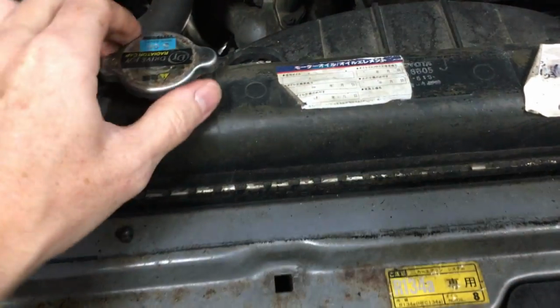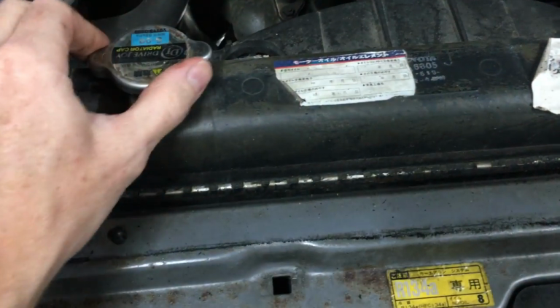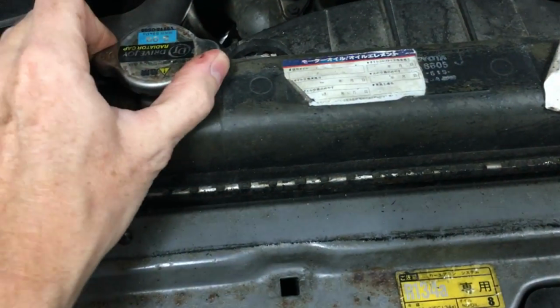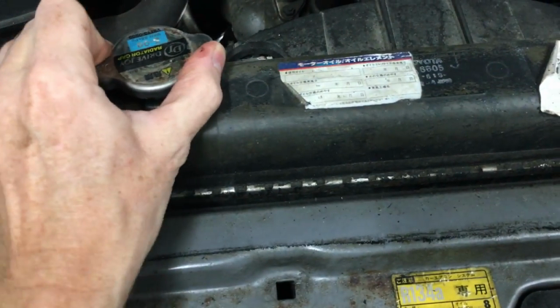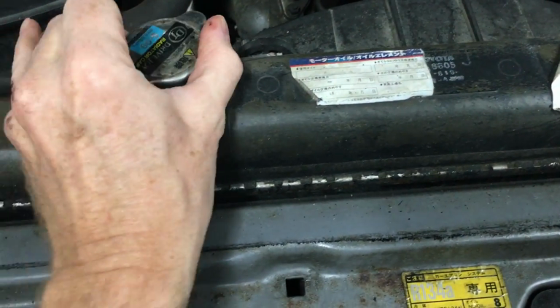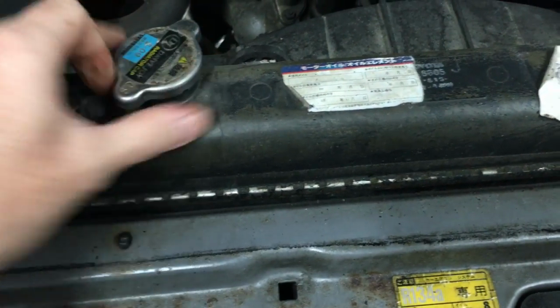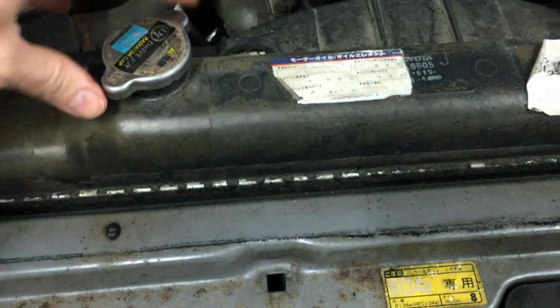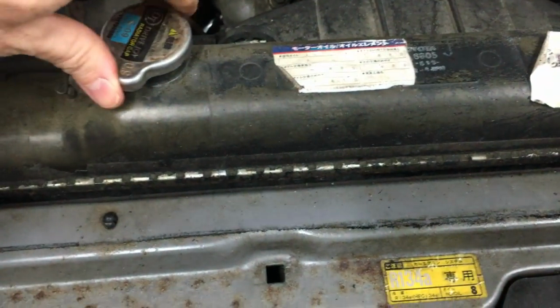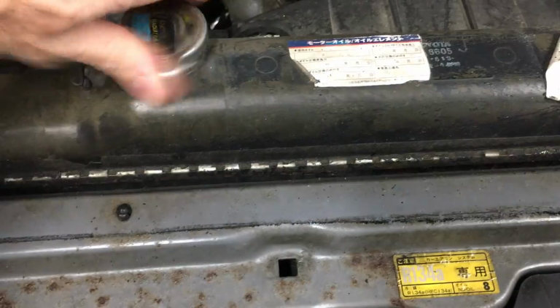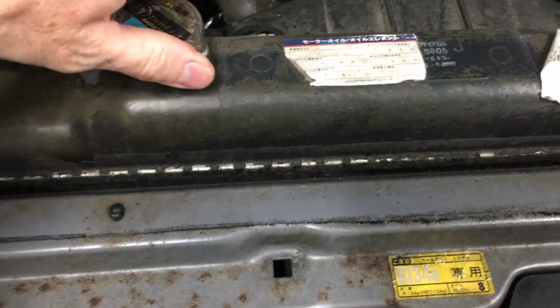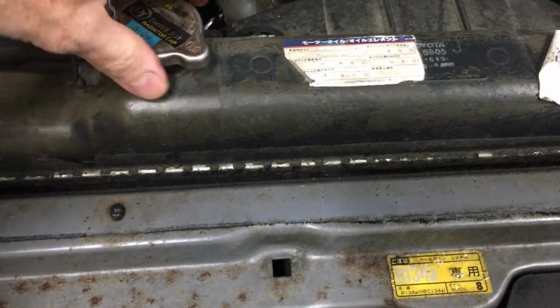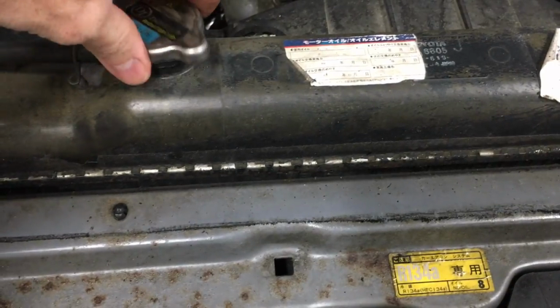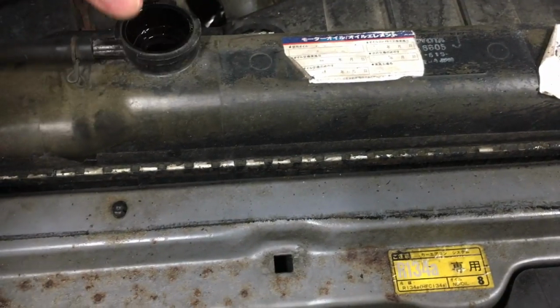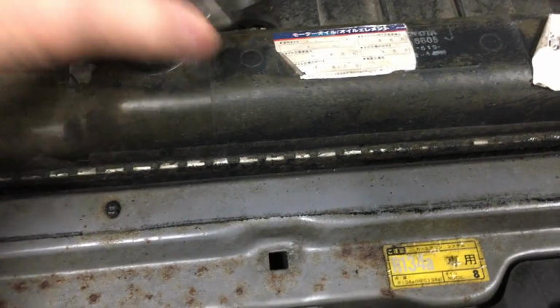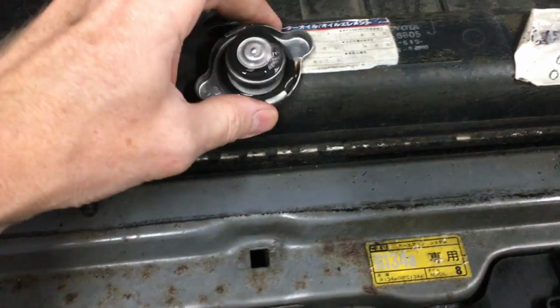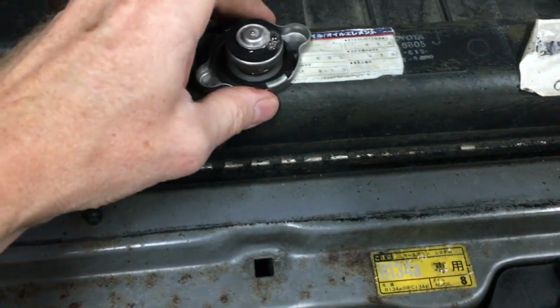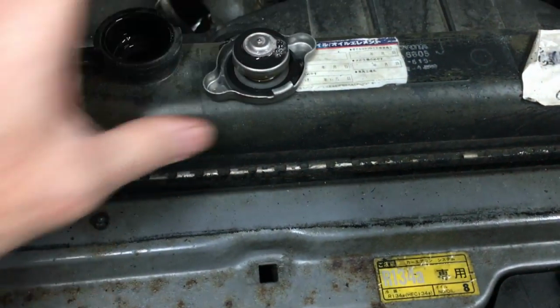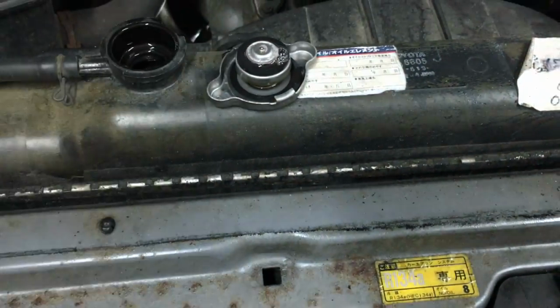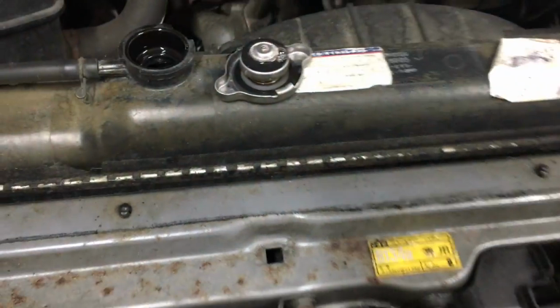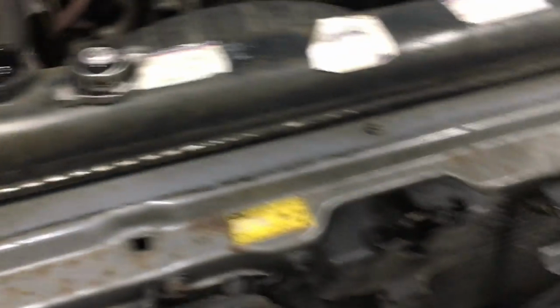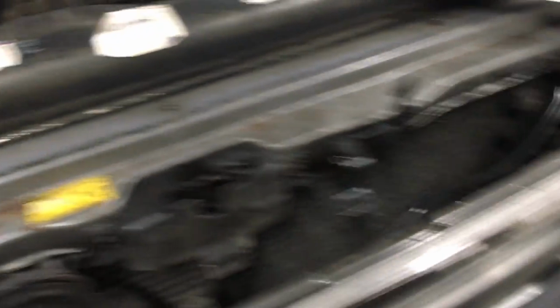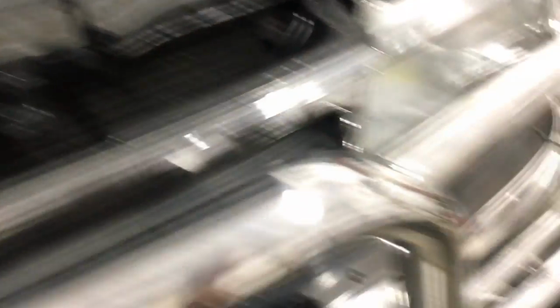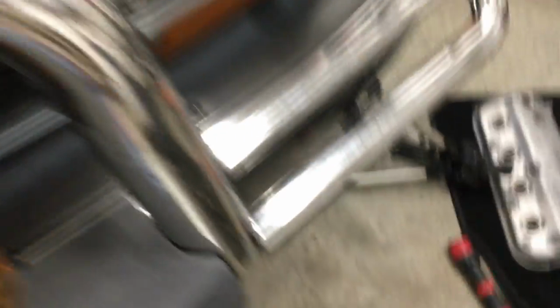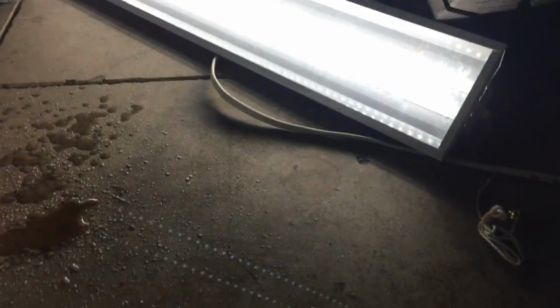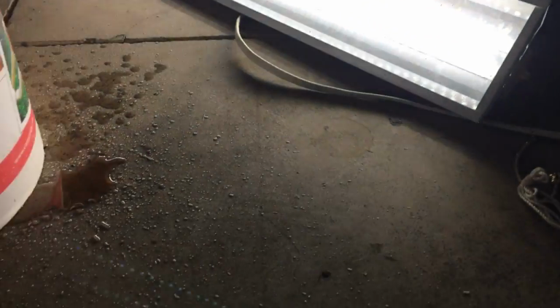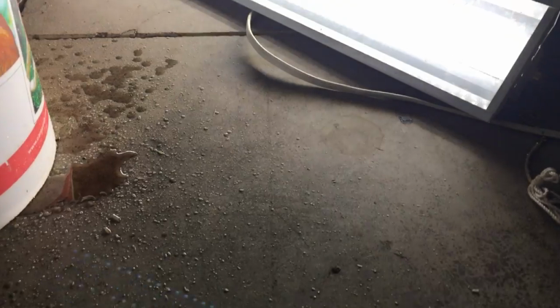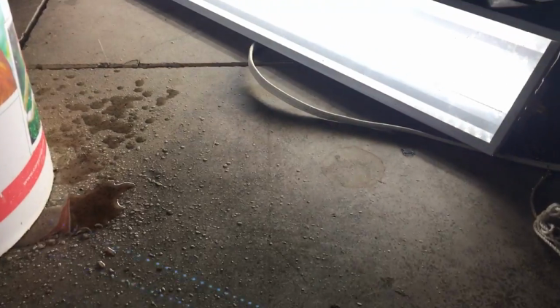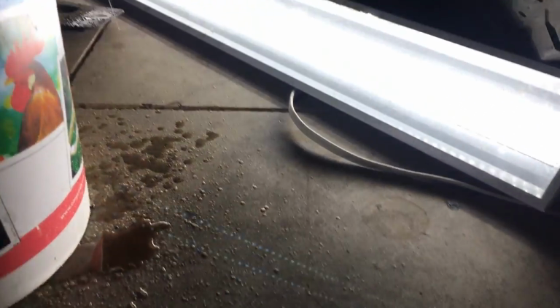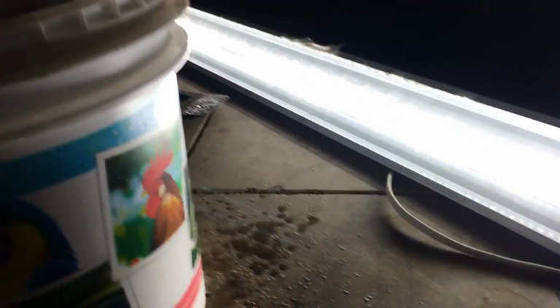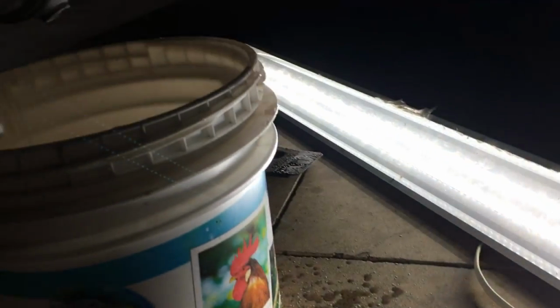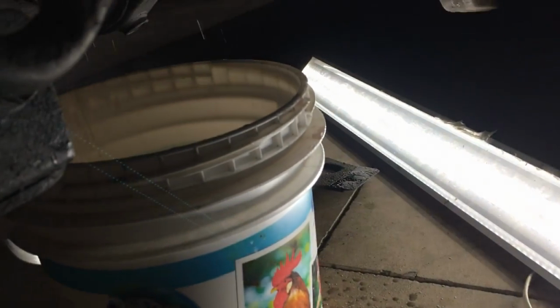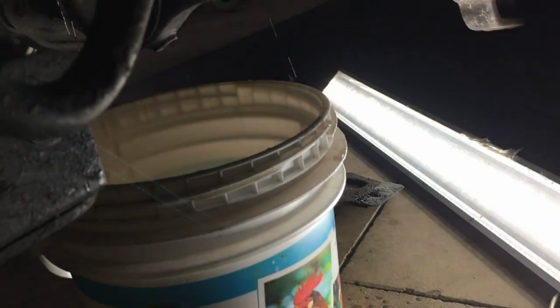Take the cap off. That way I'll get a better flow if air can replace the coolant that's leaving the system. It's mostly in the bucket.